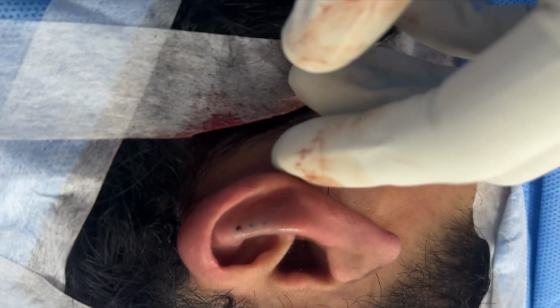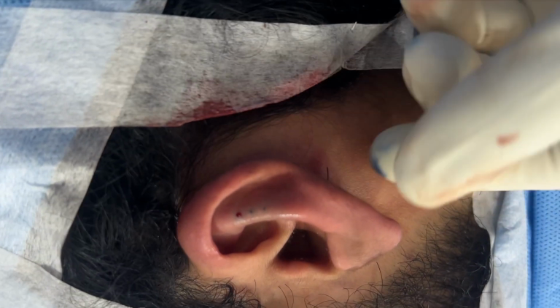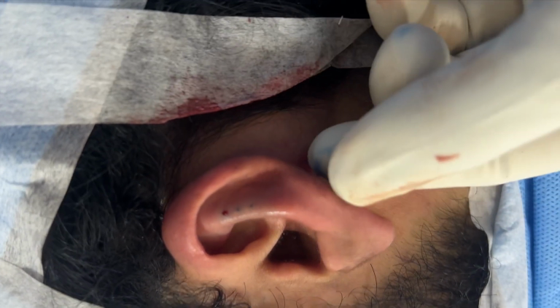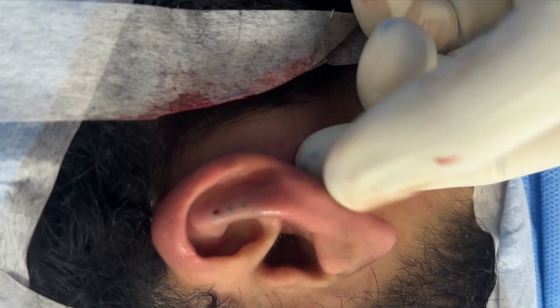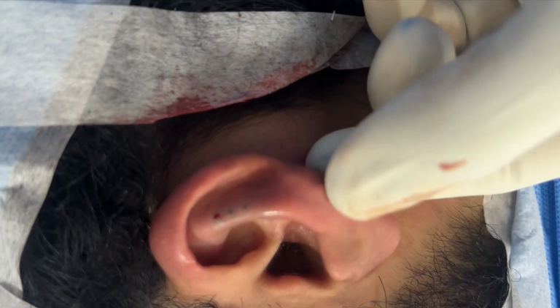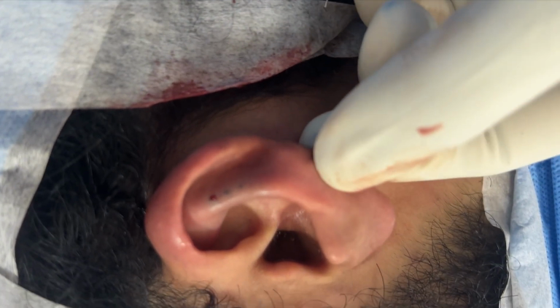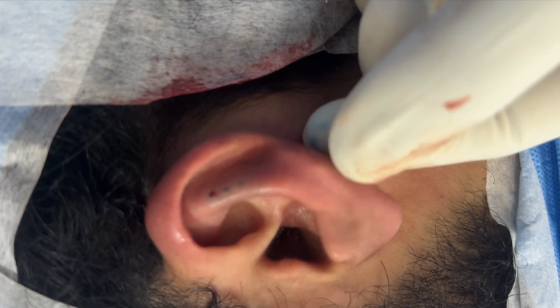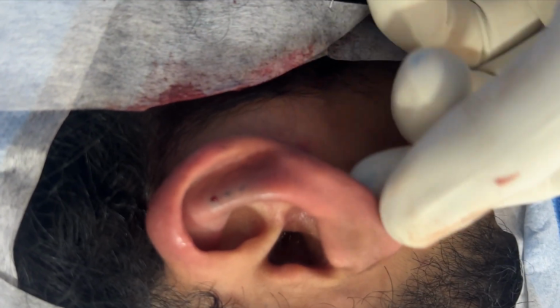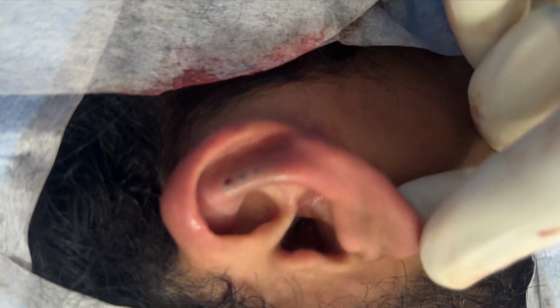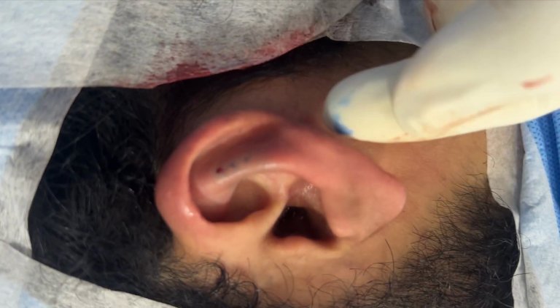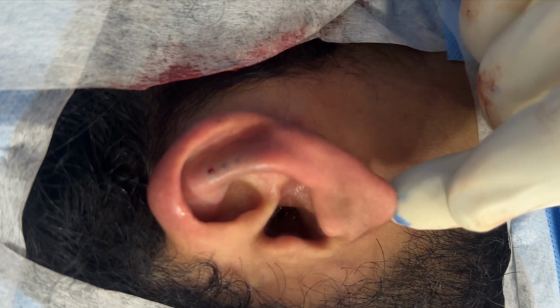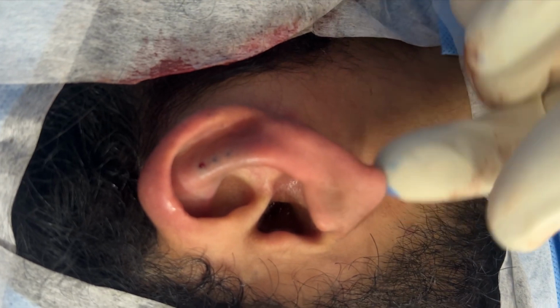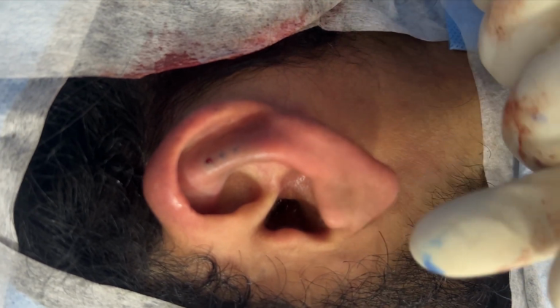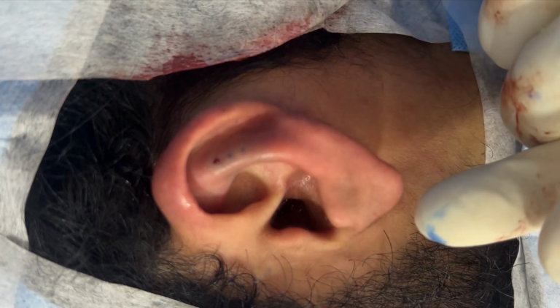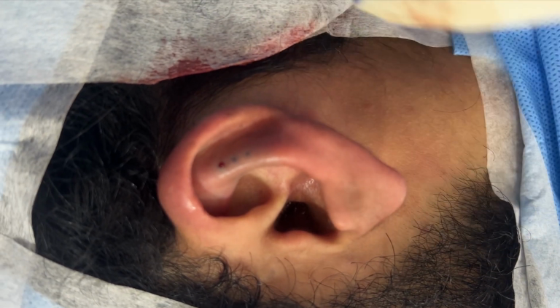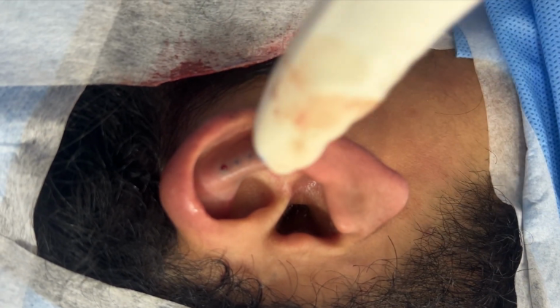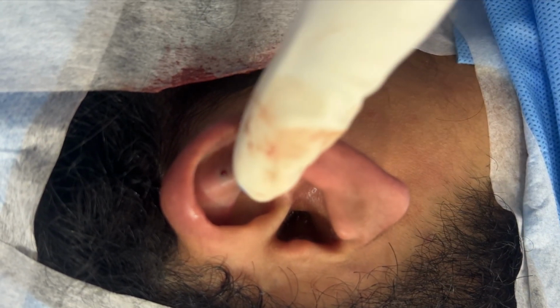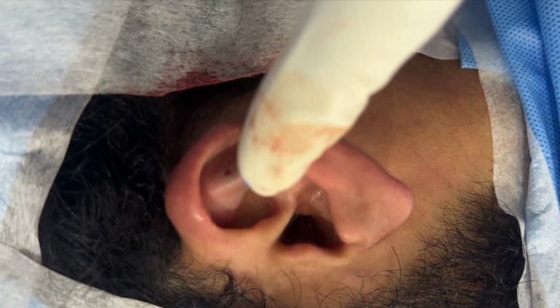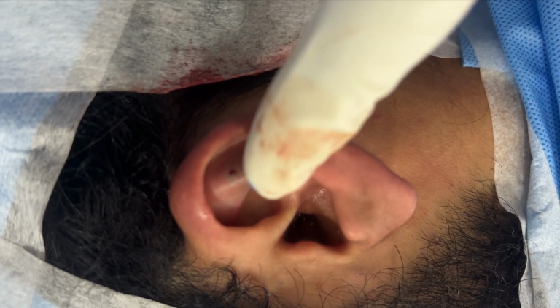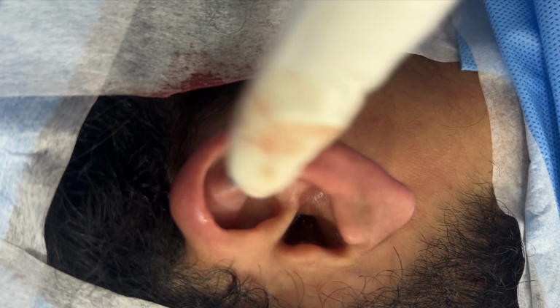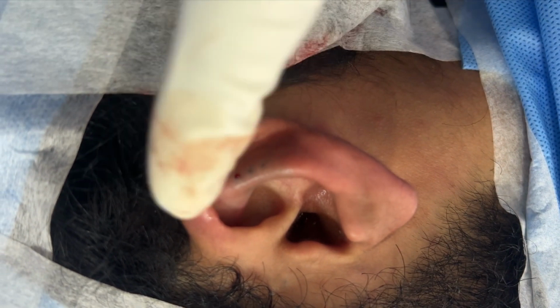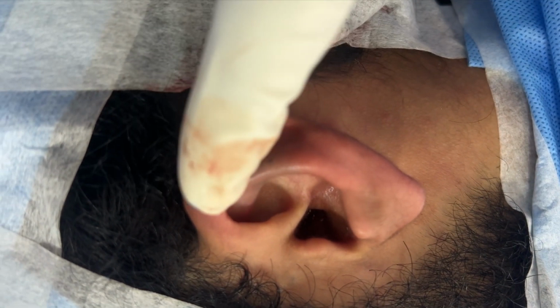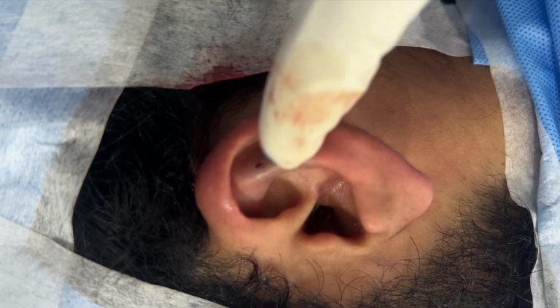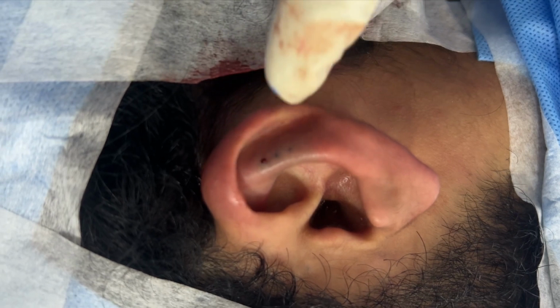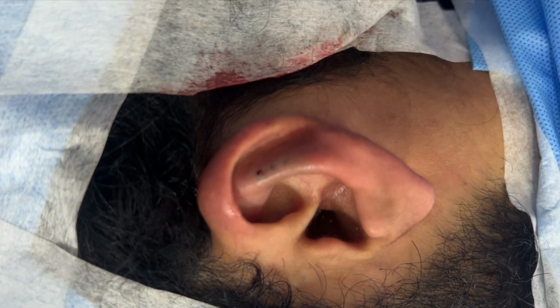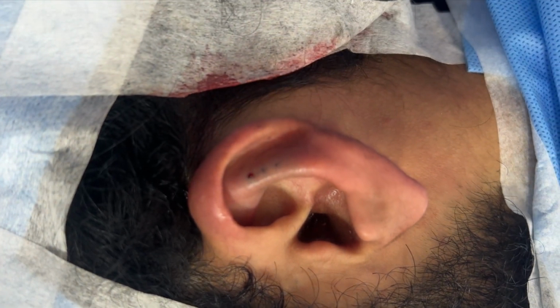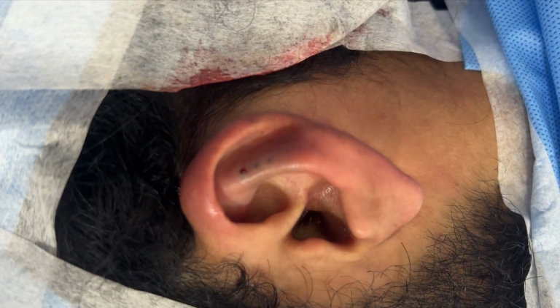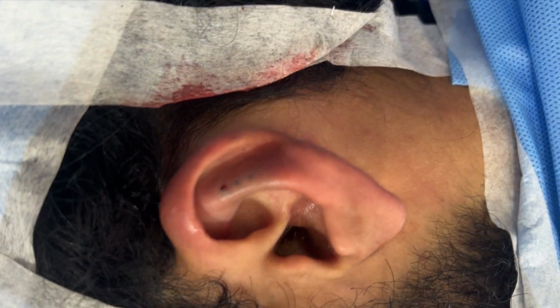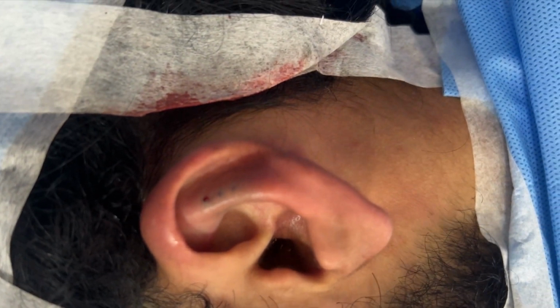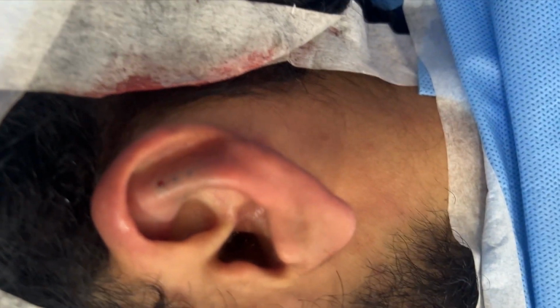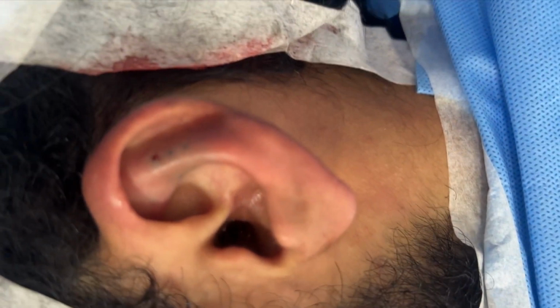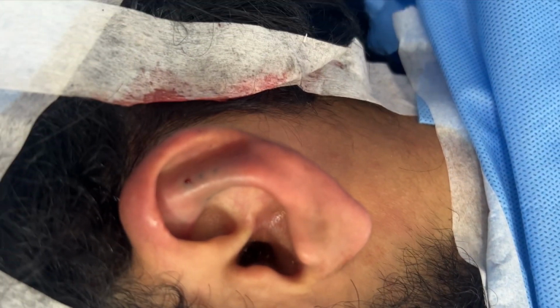We've left it a little bit longer for him because he wants the lobe part to stick out more. Hence I've taken this concha and the part of the superior anterior legs down, closer to the scalp.